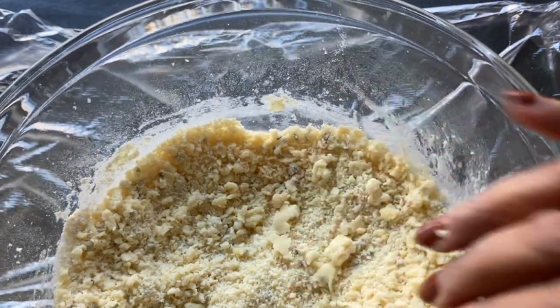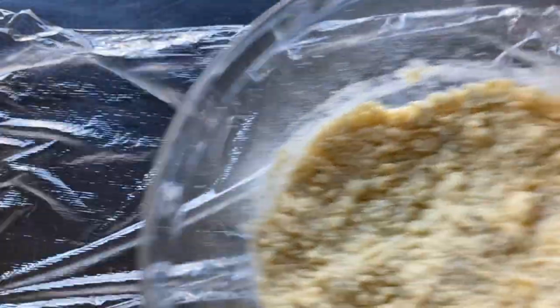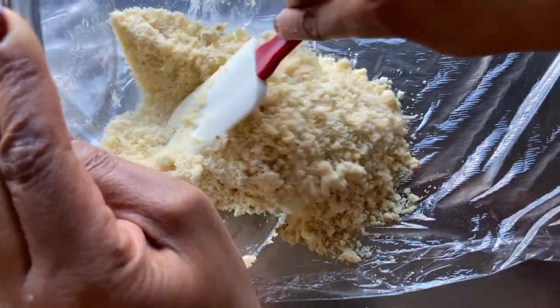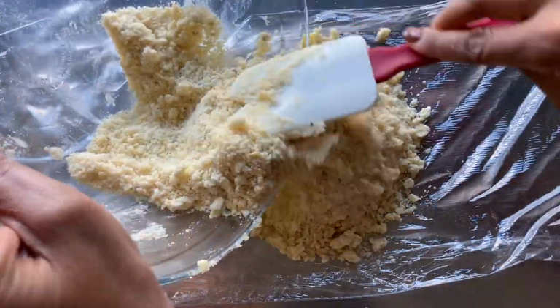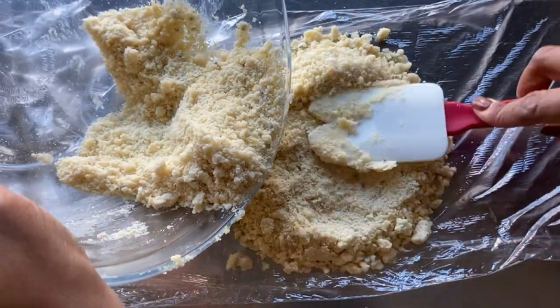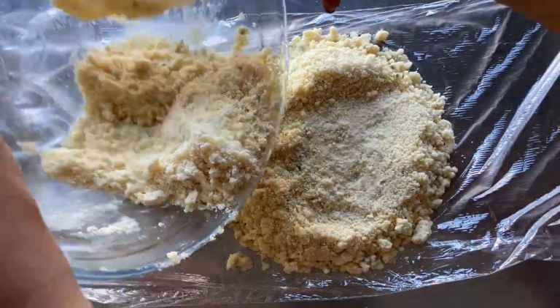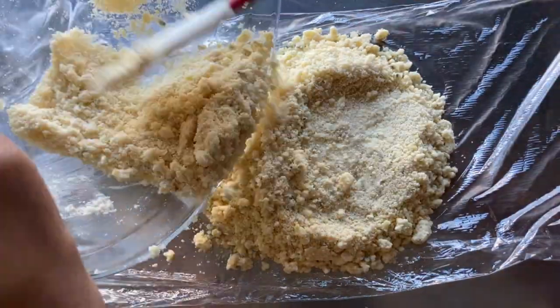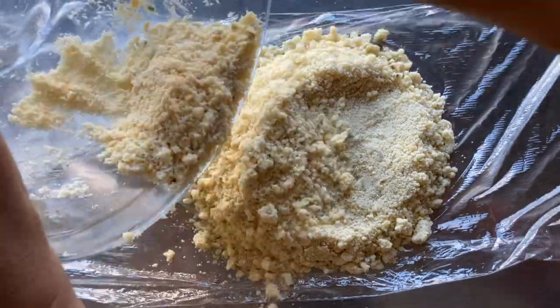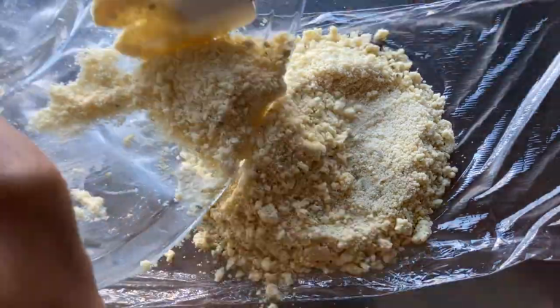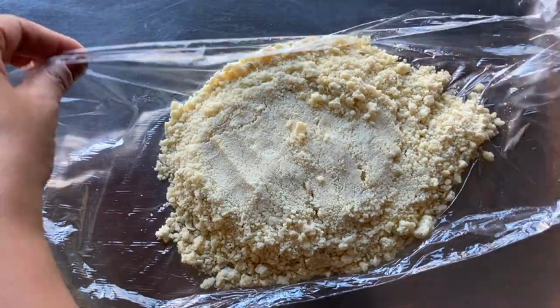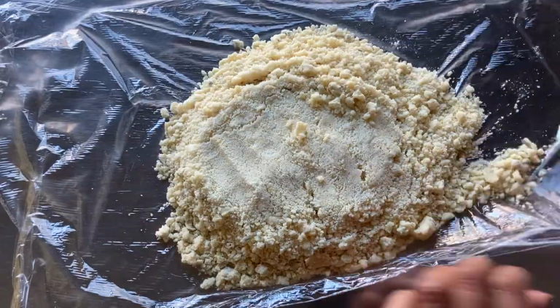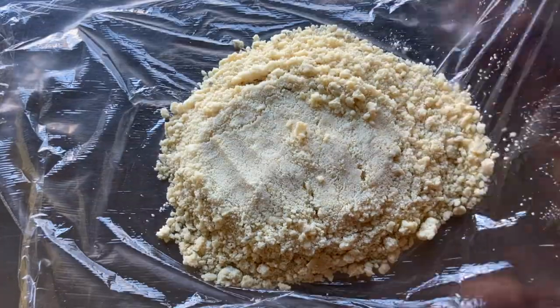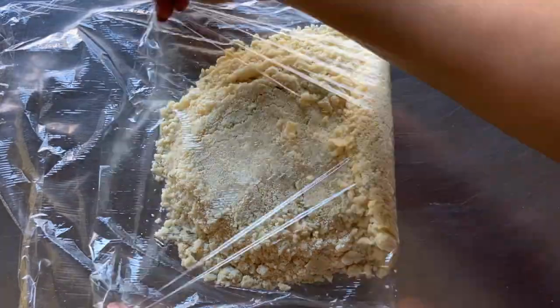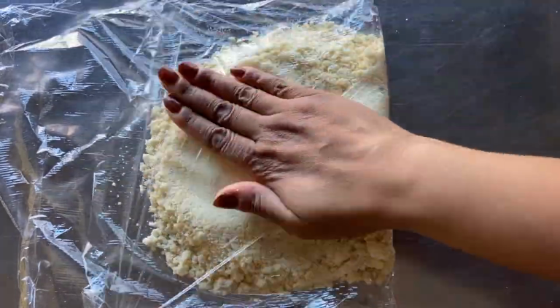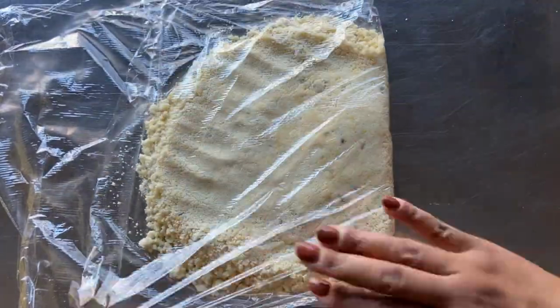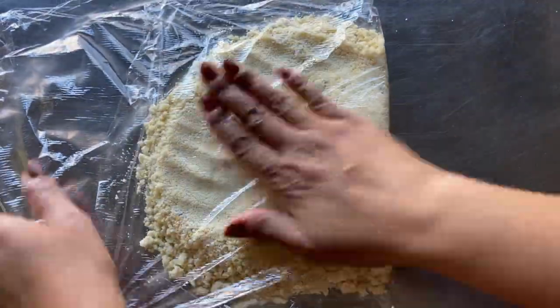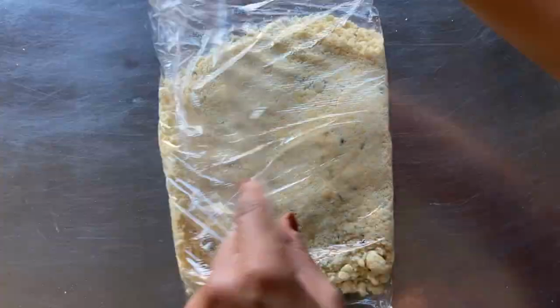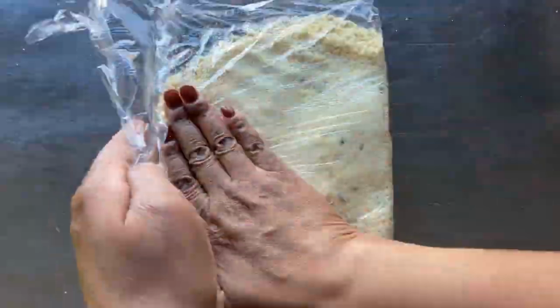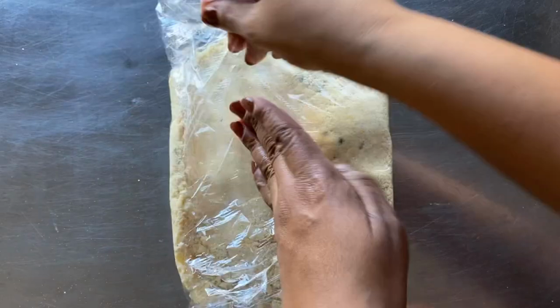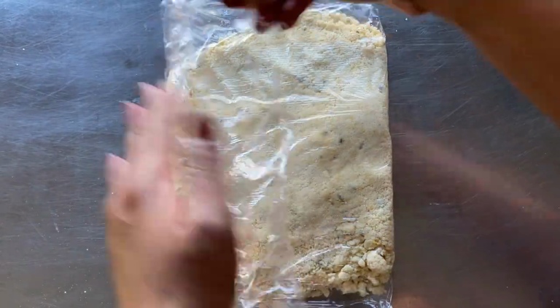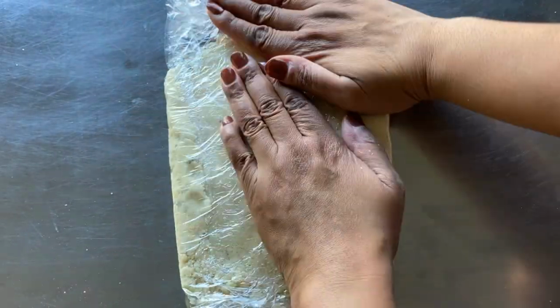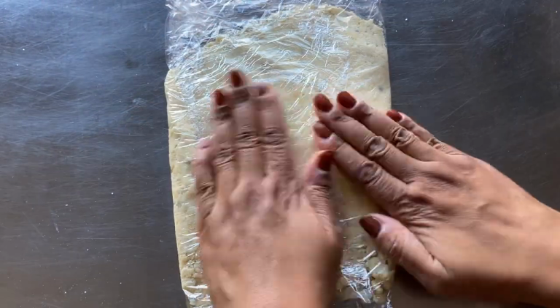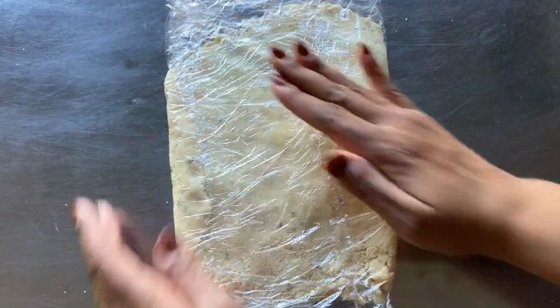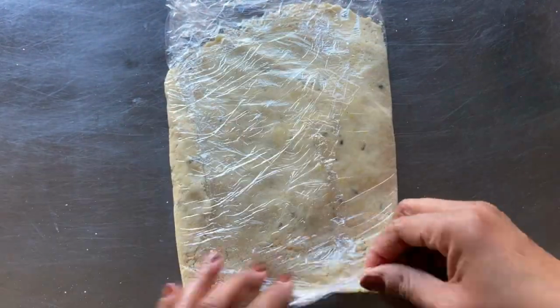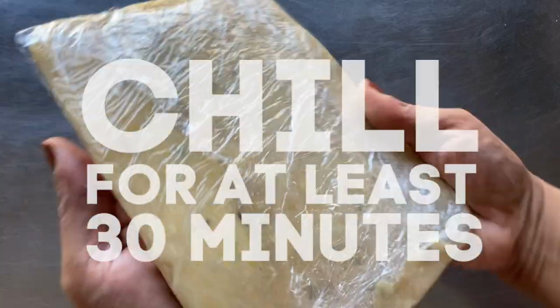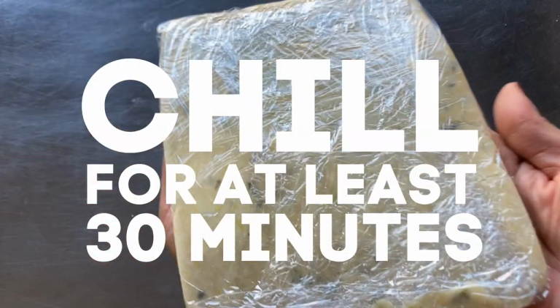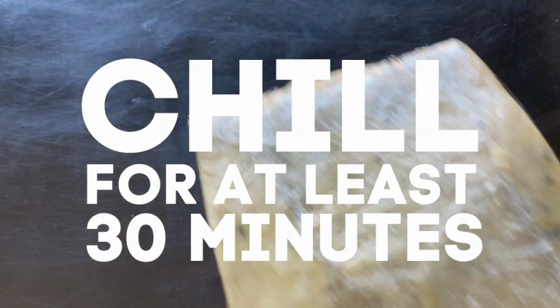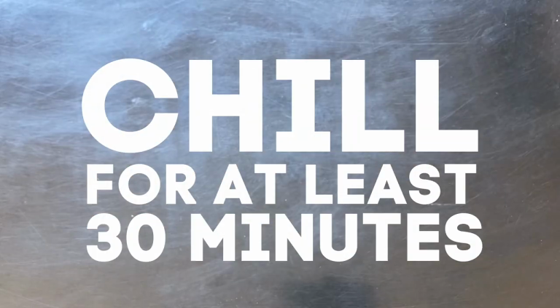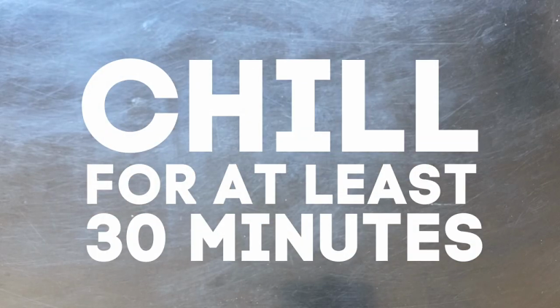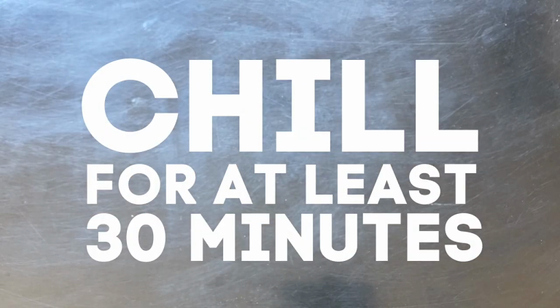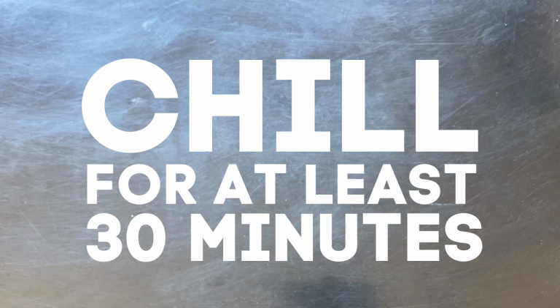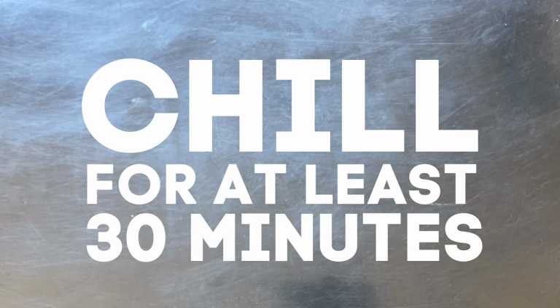Next, transfer the dough to plastic wrap and wrap the dough tightly into a rectangle shape. Chill the dough in the refrigerator for at least 30 minutes.